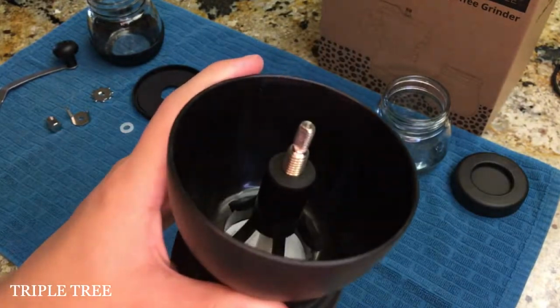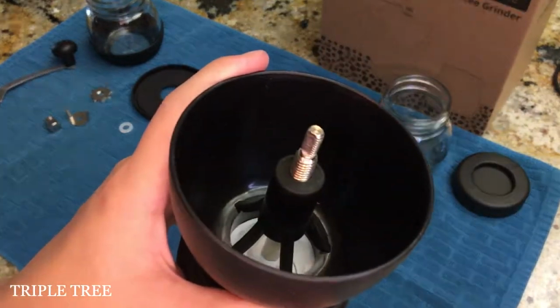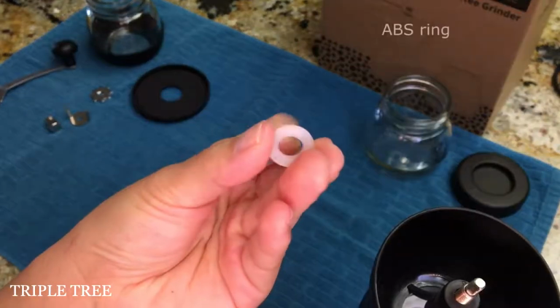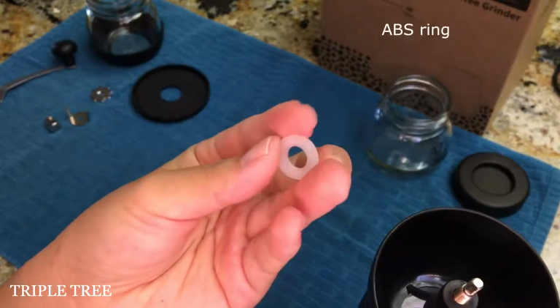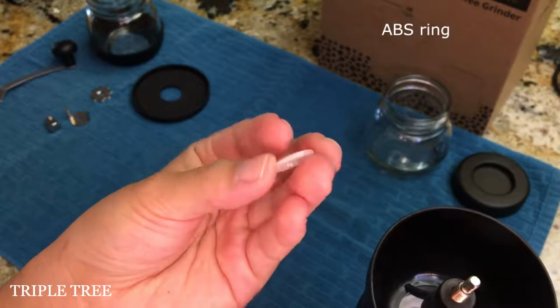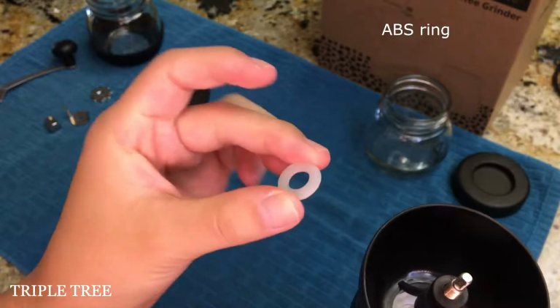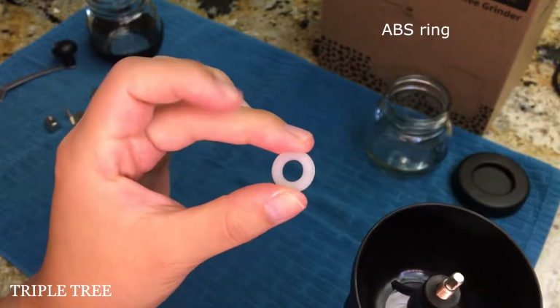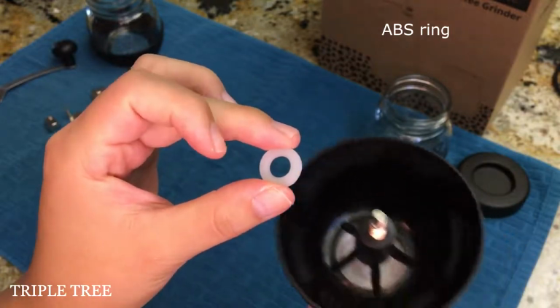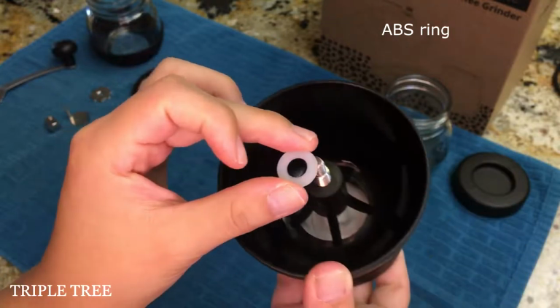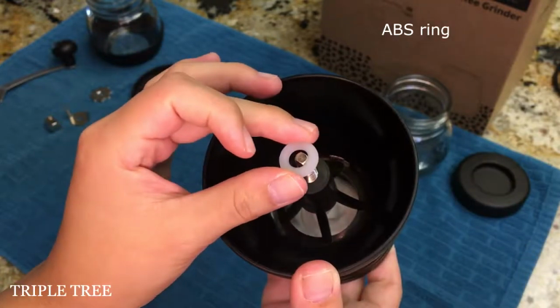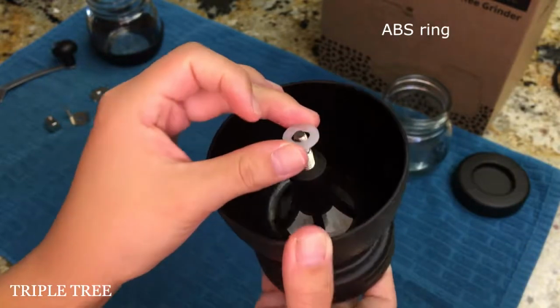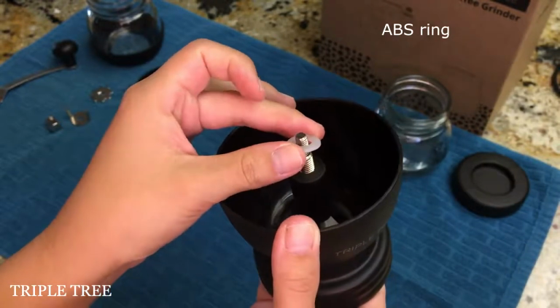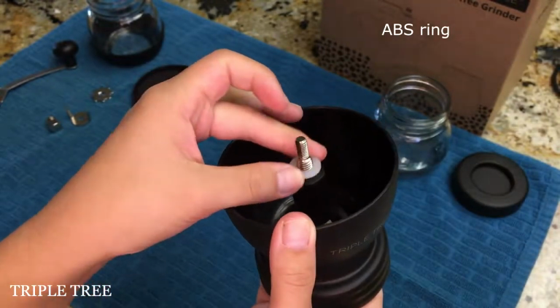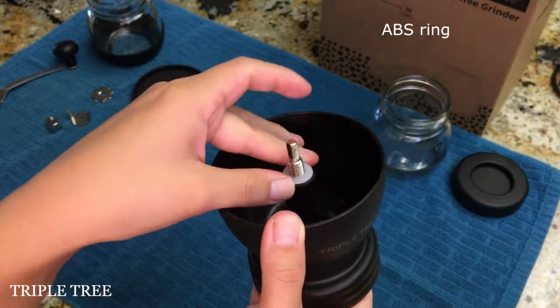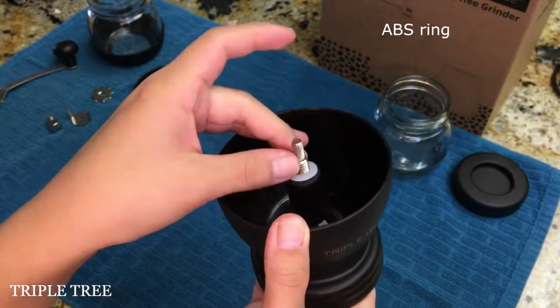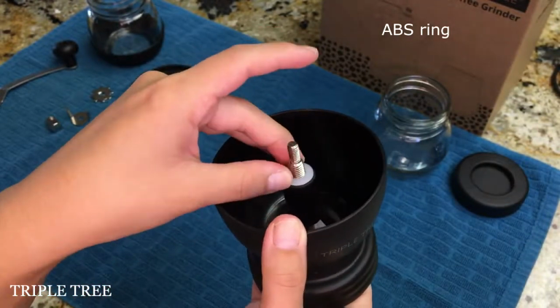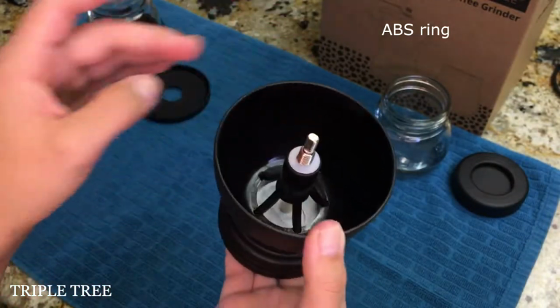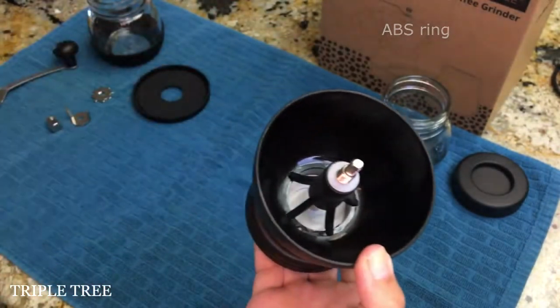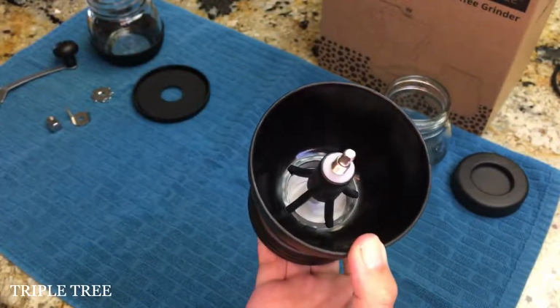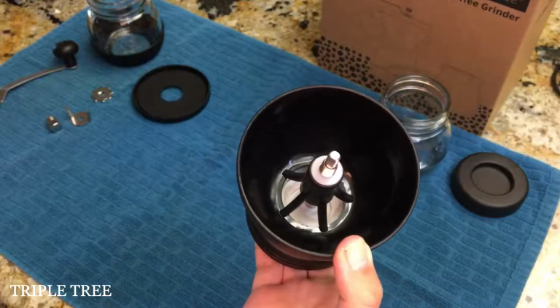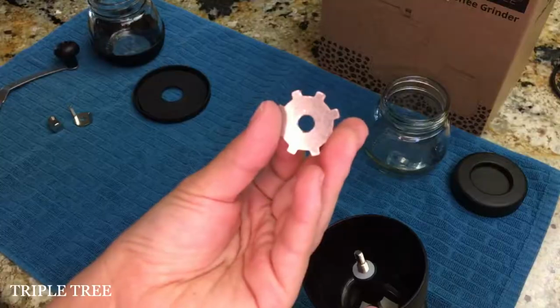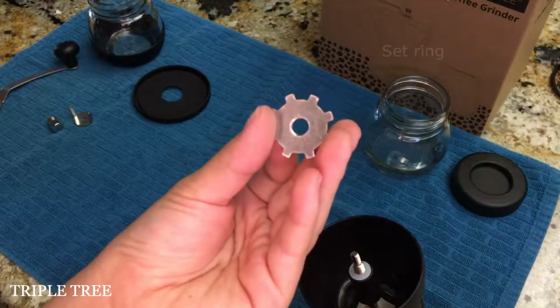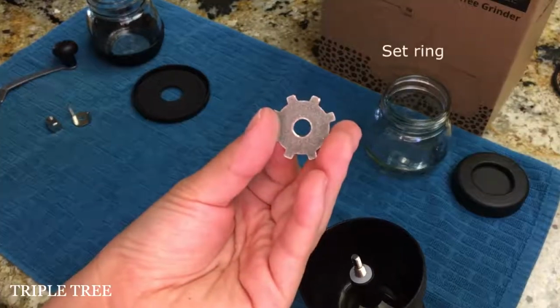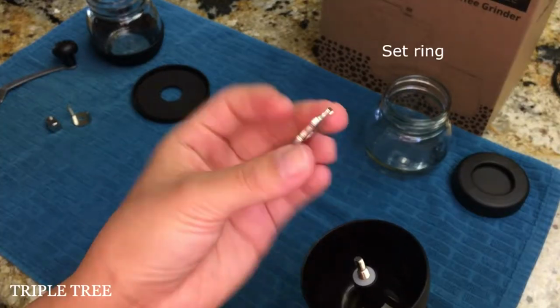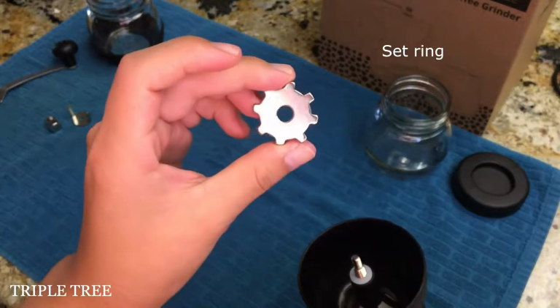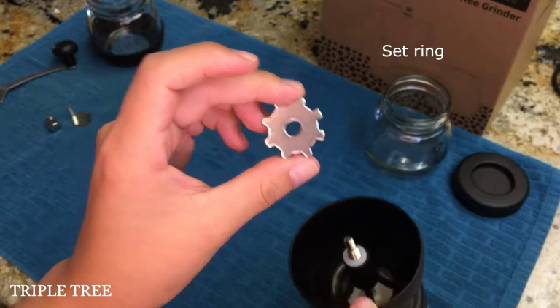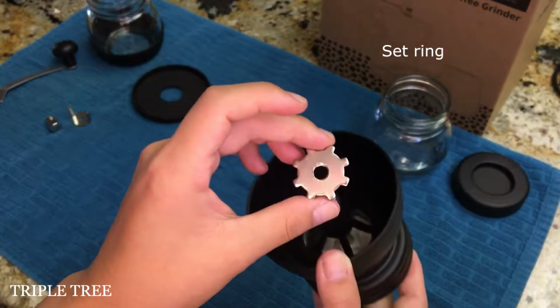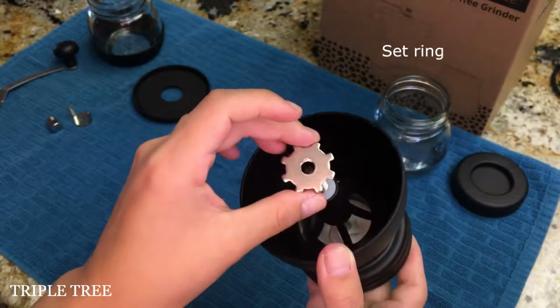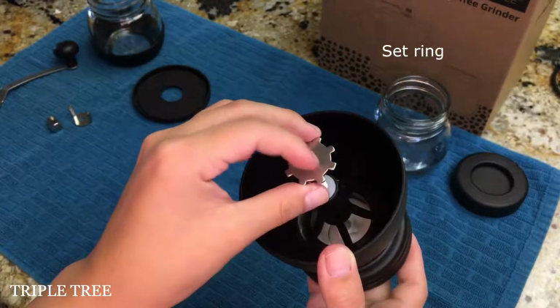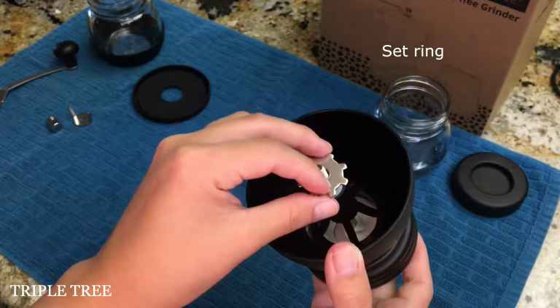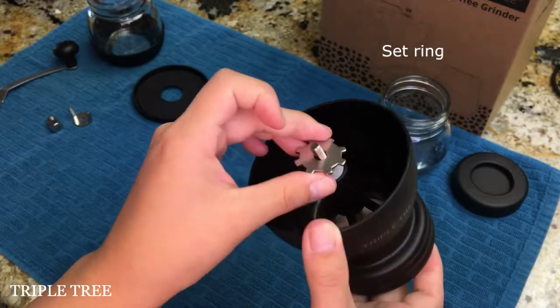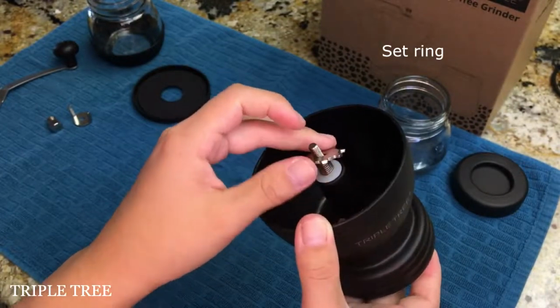Then the ABS ring goes through the metal part of the burr from the top. Placing it on either side is fine. Then on goes the set ring. Either side is fine.